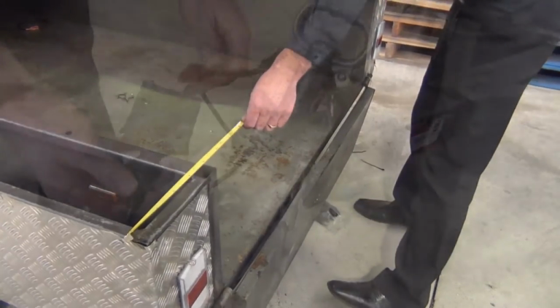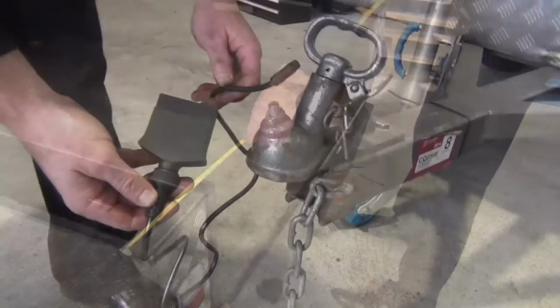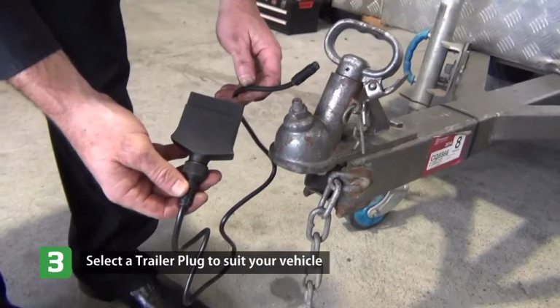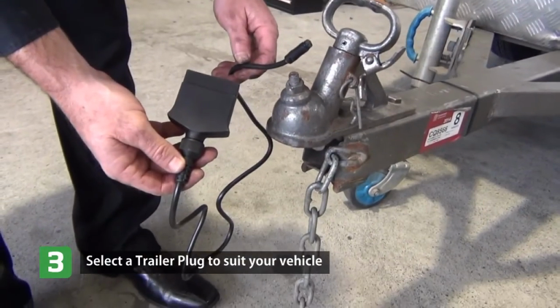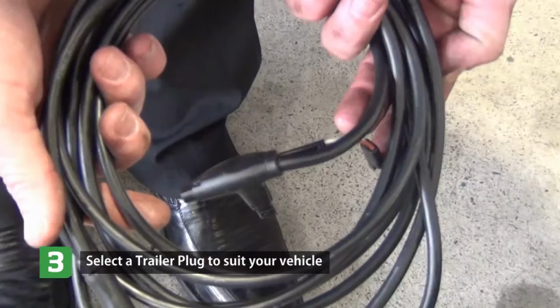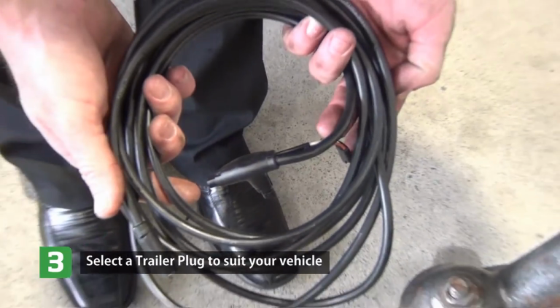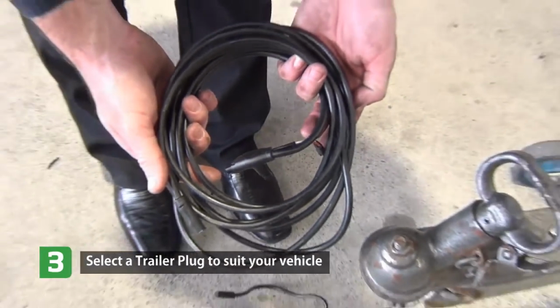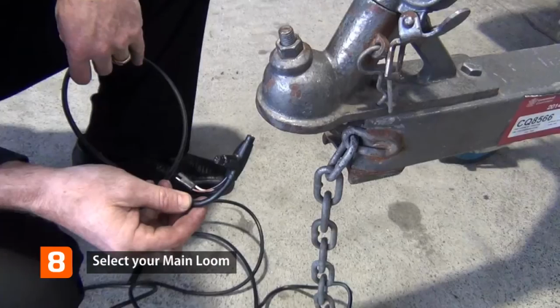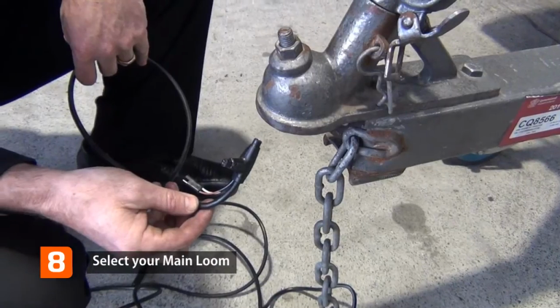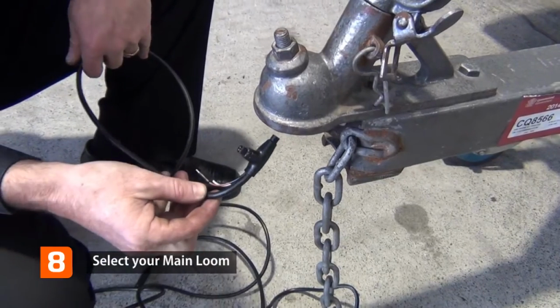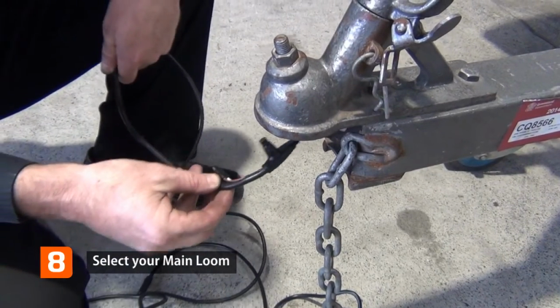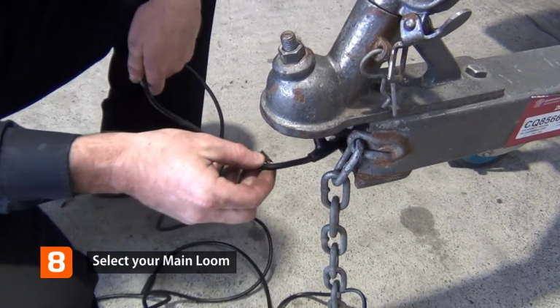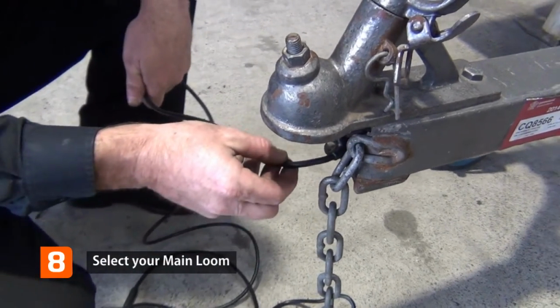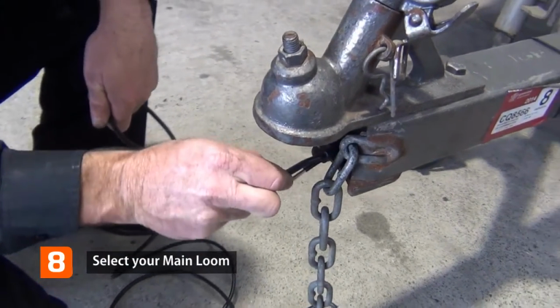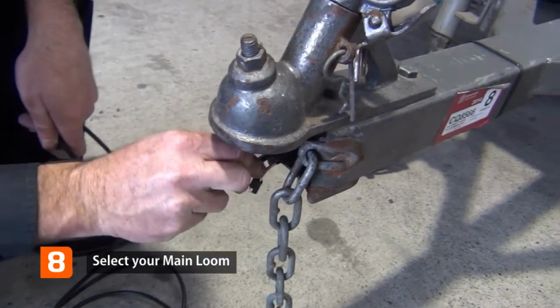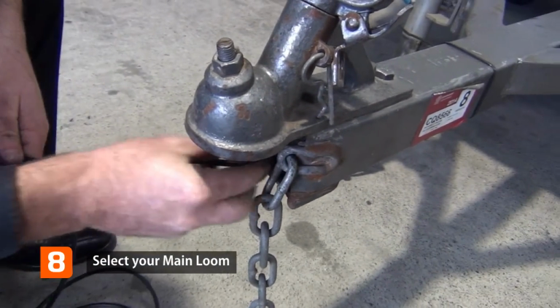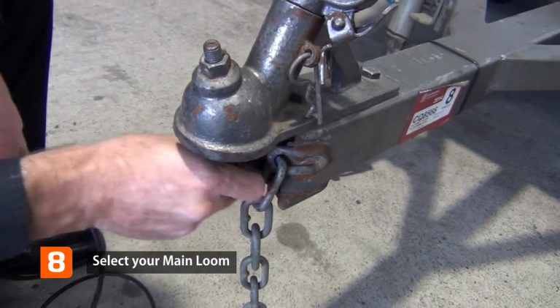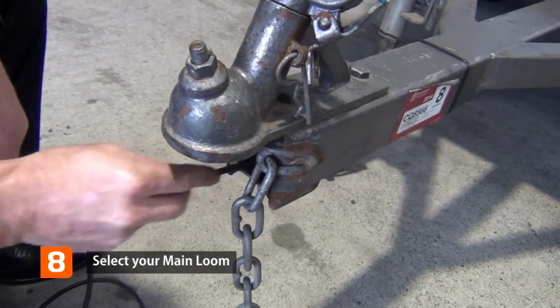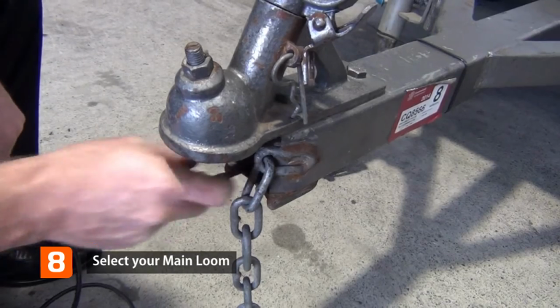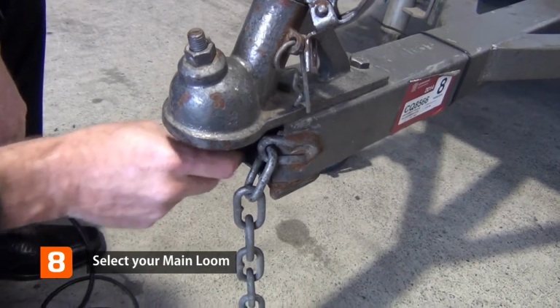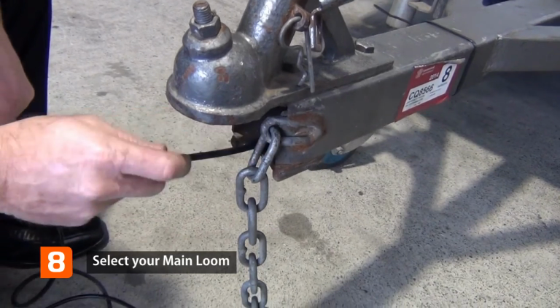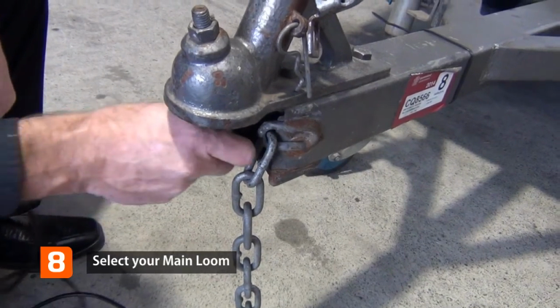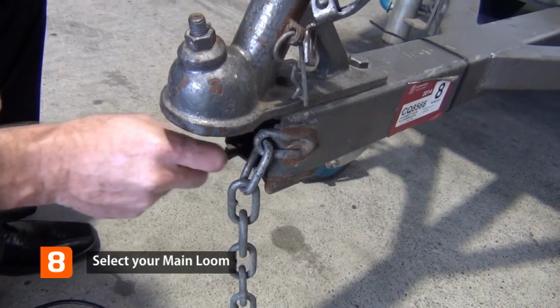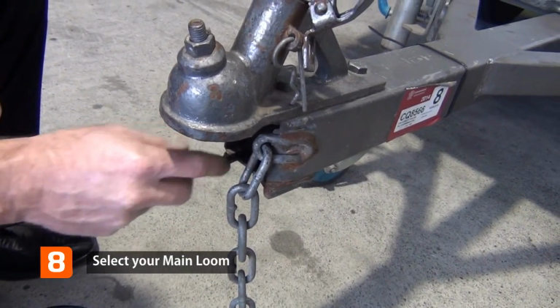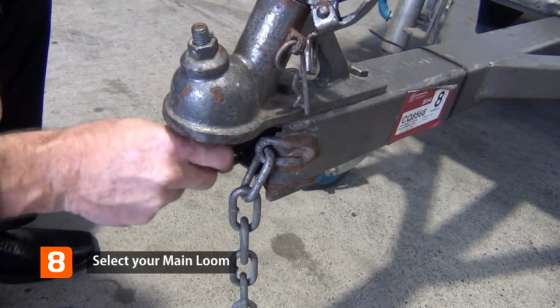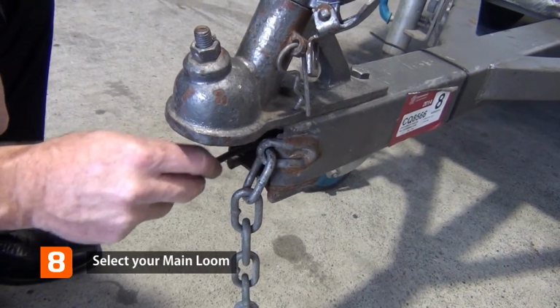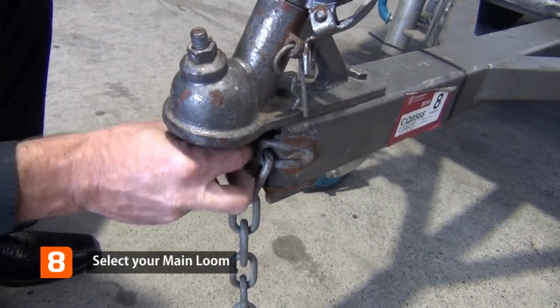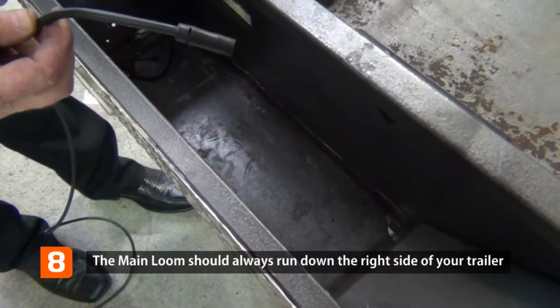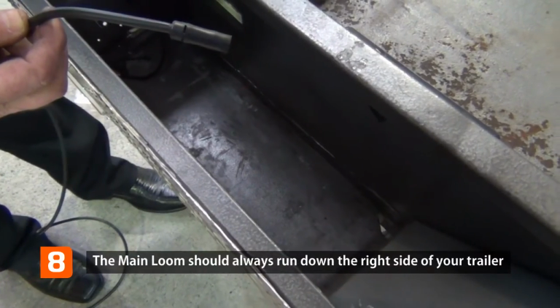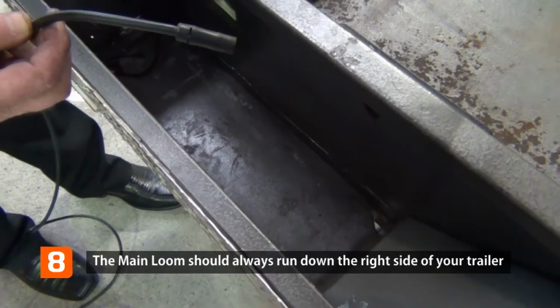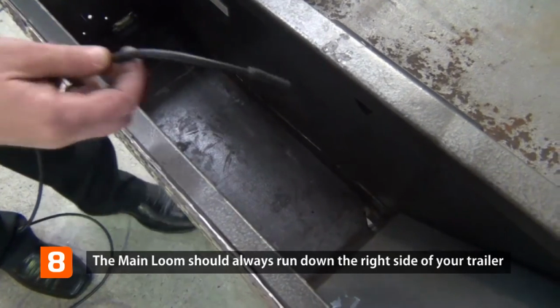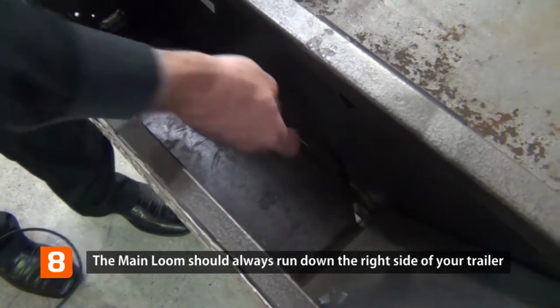Select your trailer plug and your main wiring harness. The main wiring harness can be installed from the front of your trailer through the drawbar, or installed from the rear of your trailer.